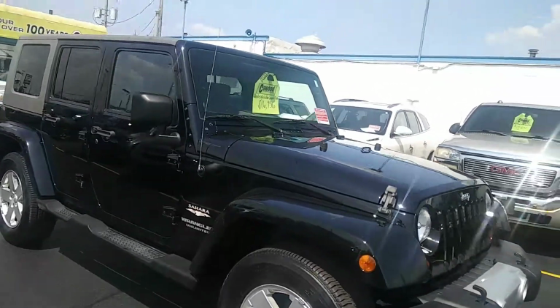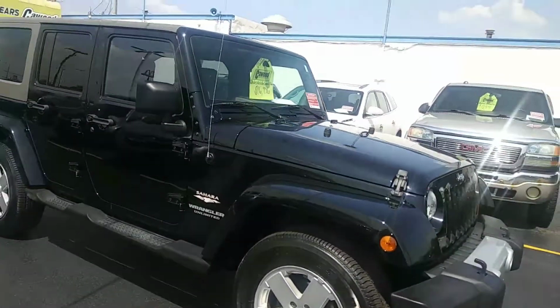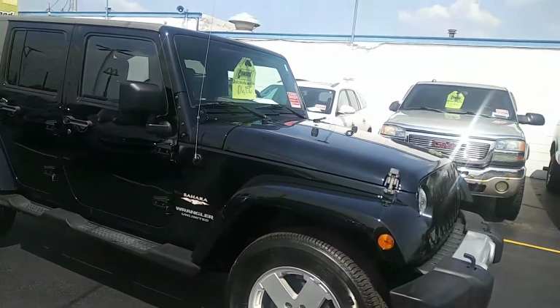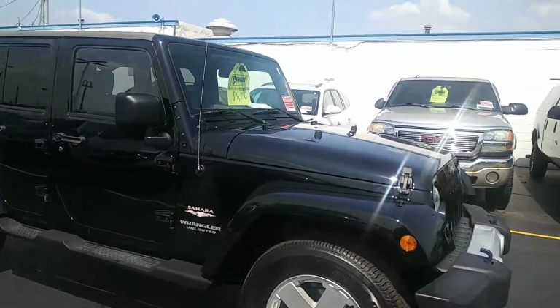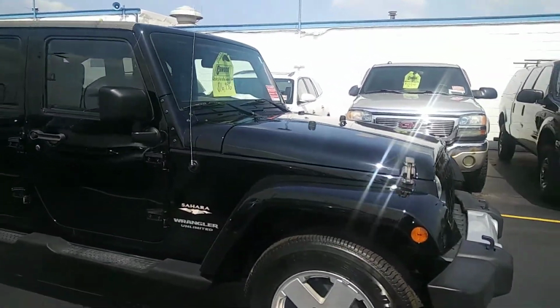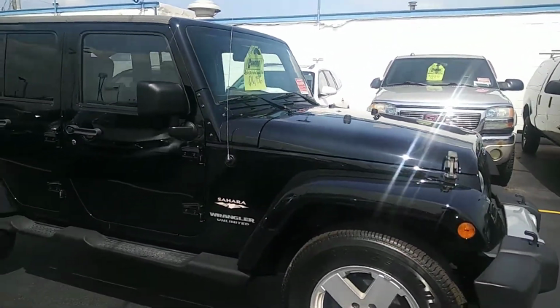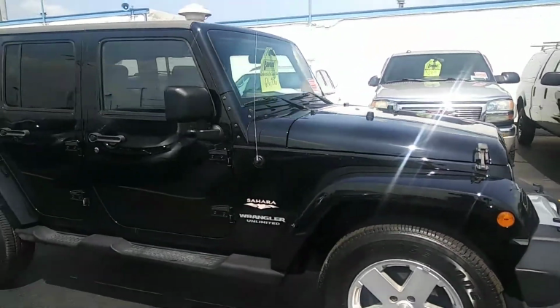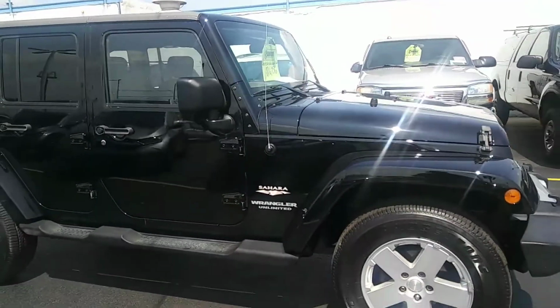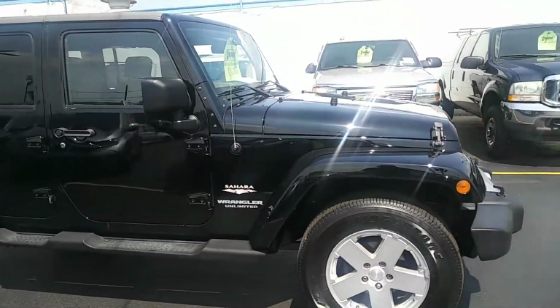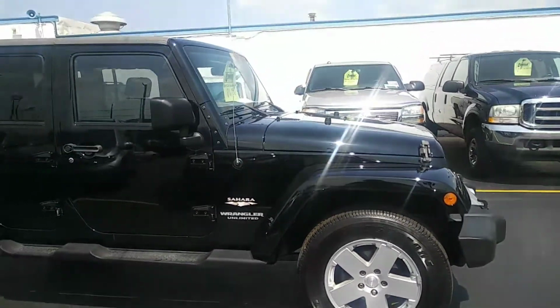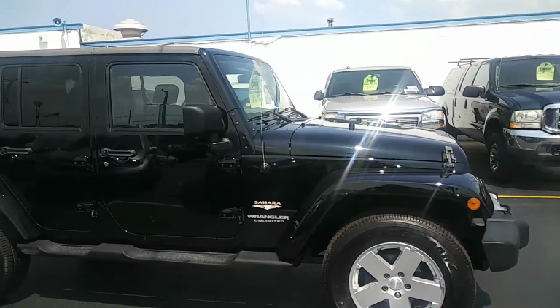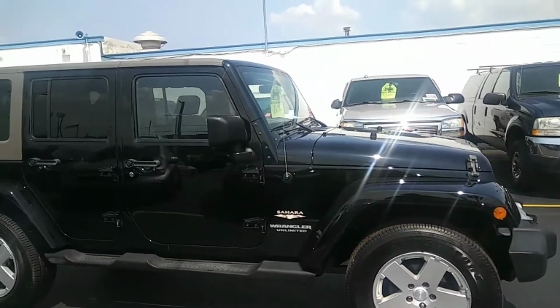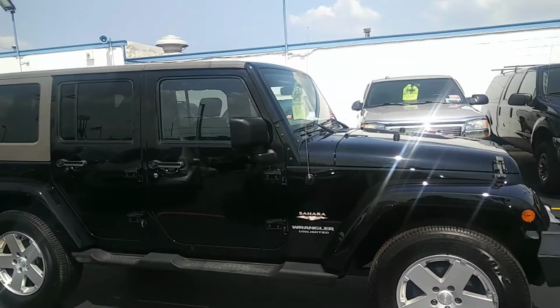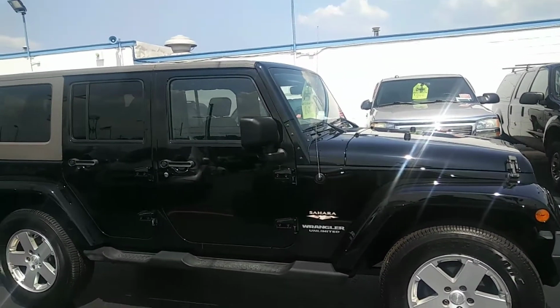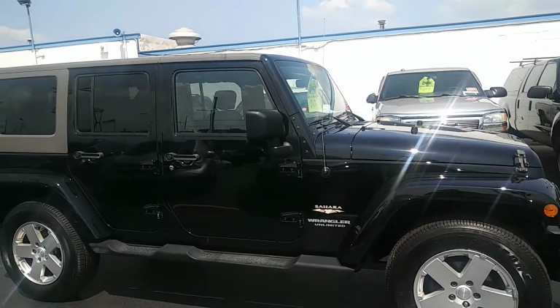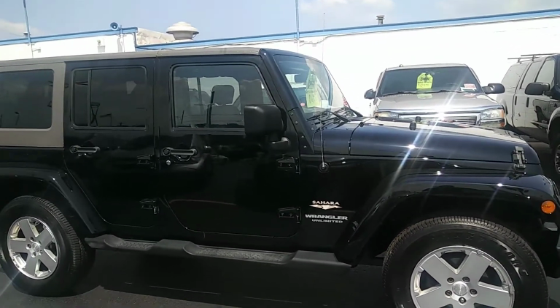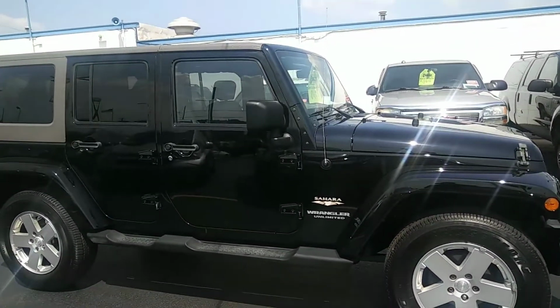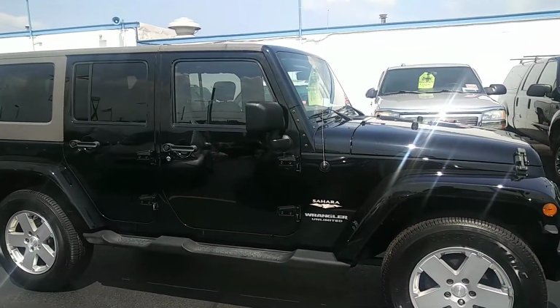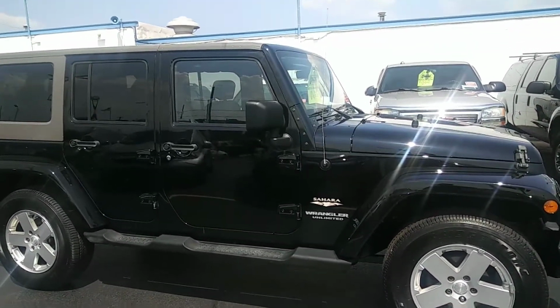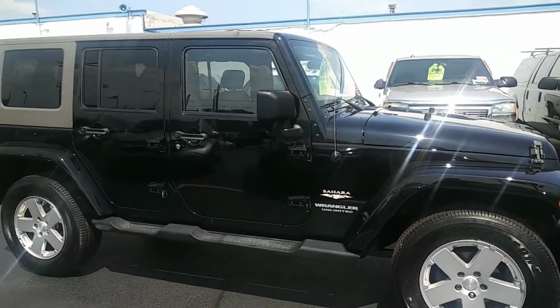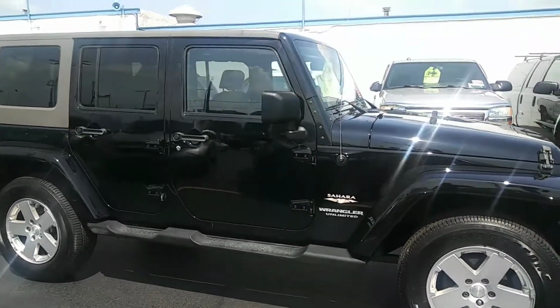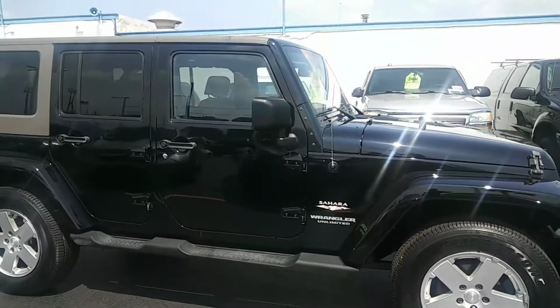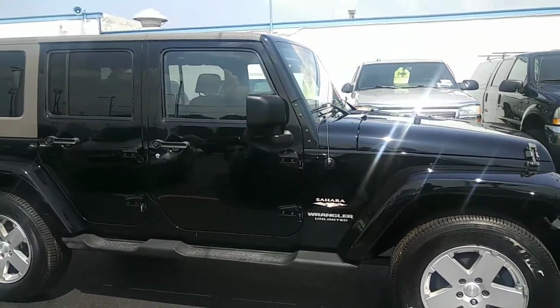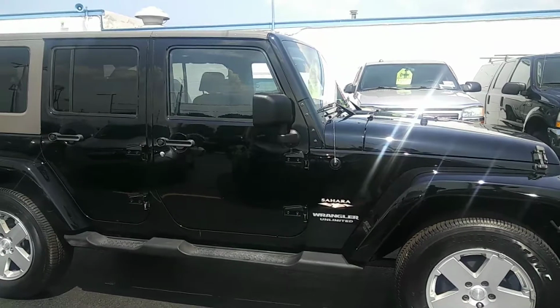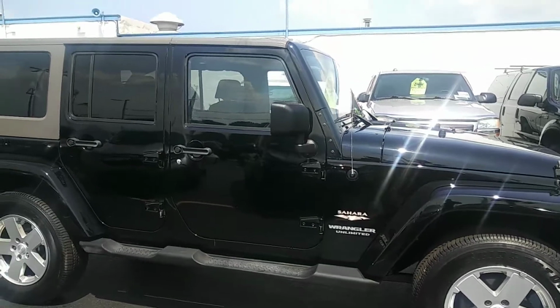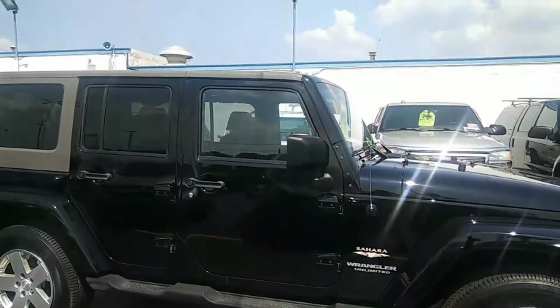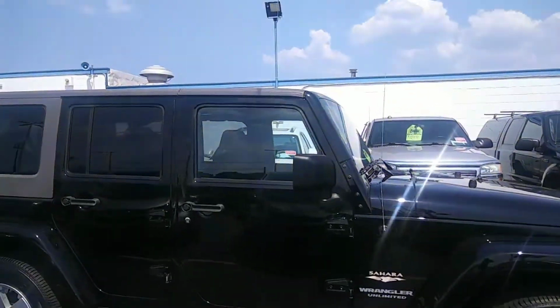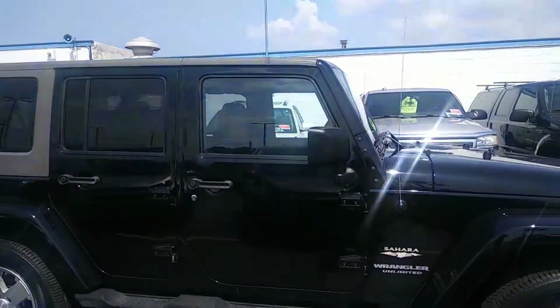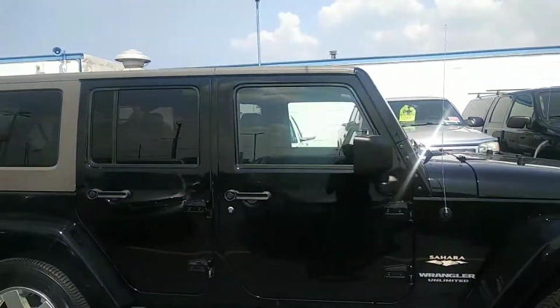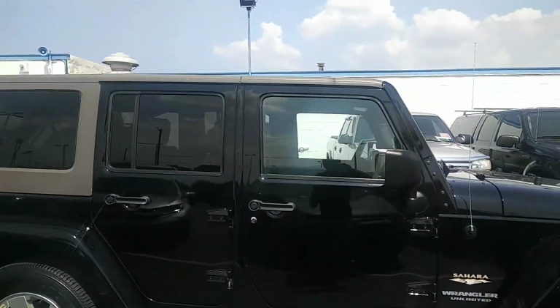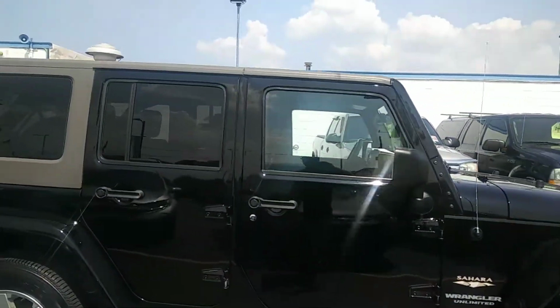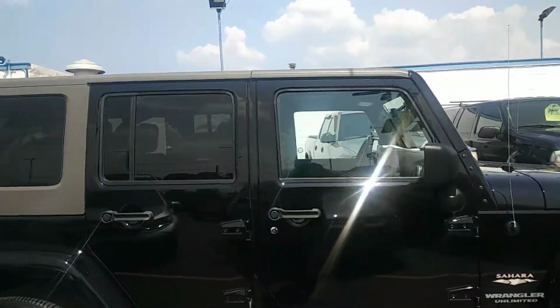It has a 6-speed manual transmission in it, so it's pretty rare. Quite a few people are looking for the manual 6-speed transmission on these vehicles, and this one has it. It's a 3.8 liter.